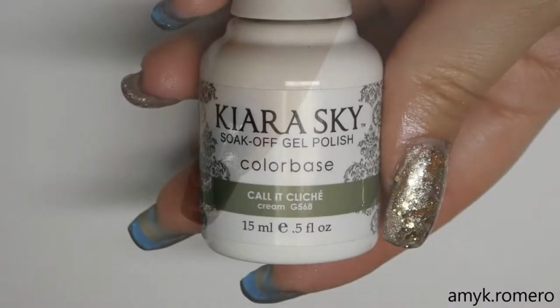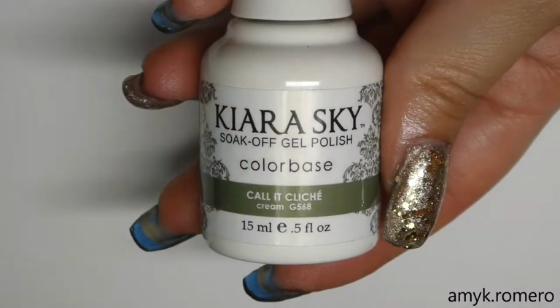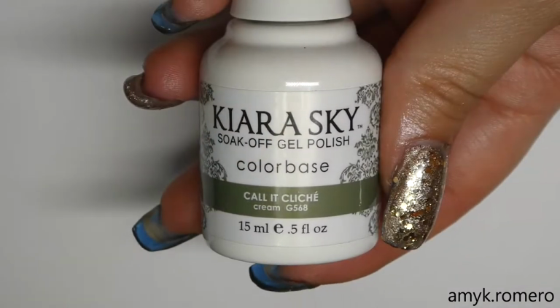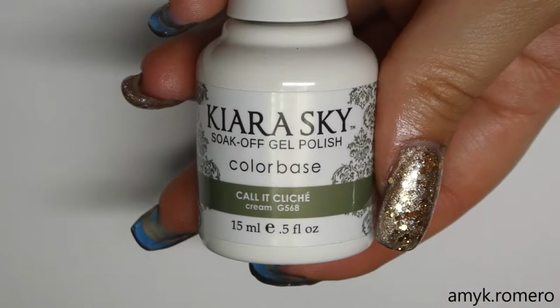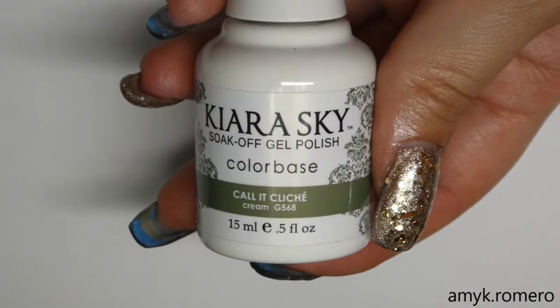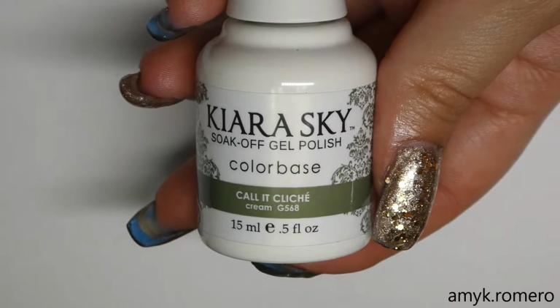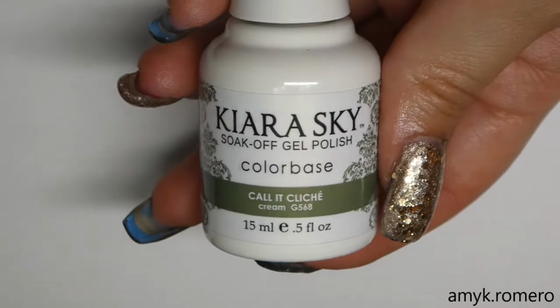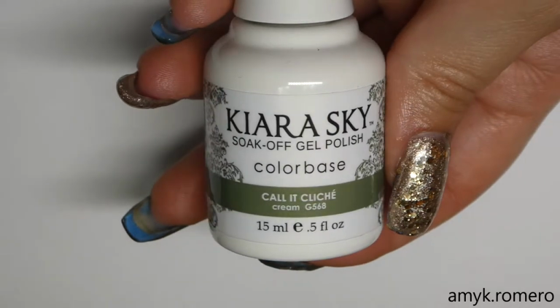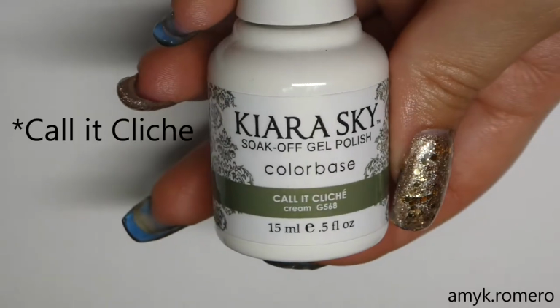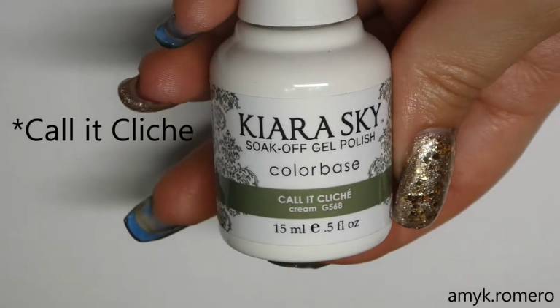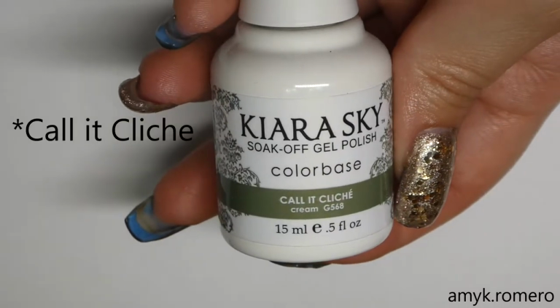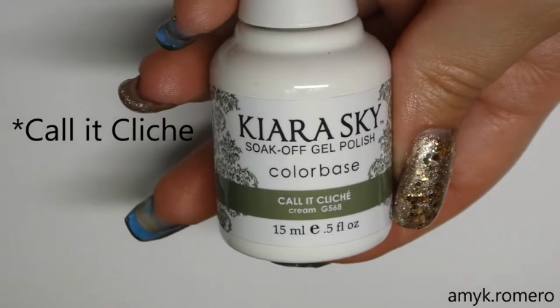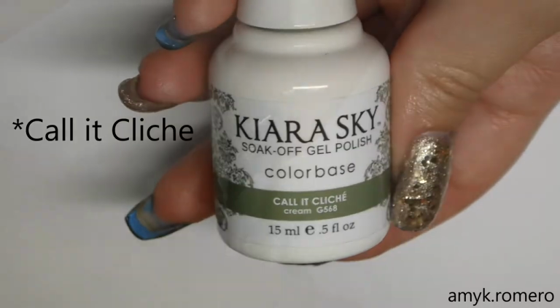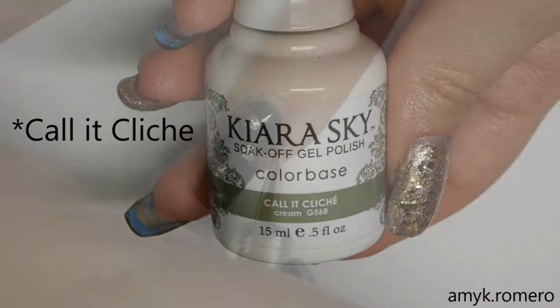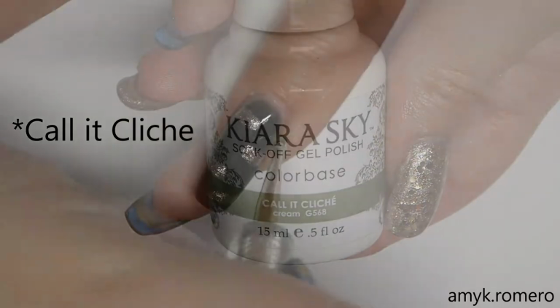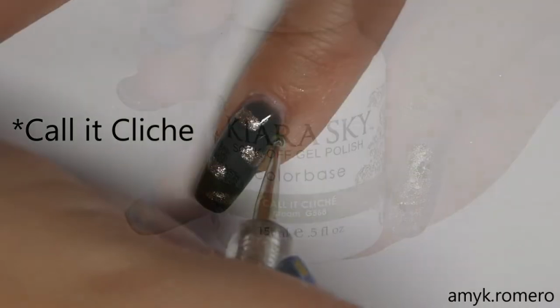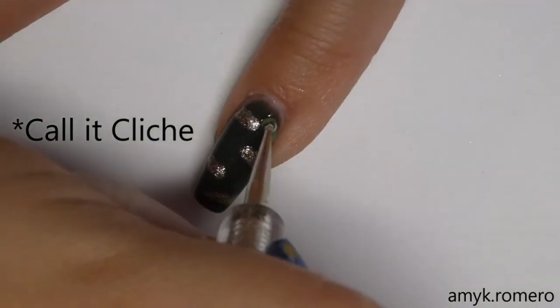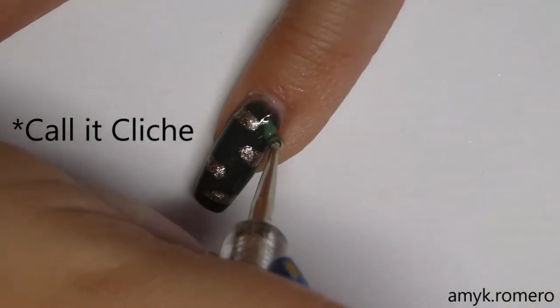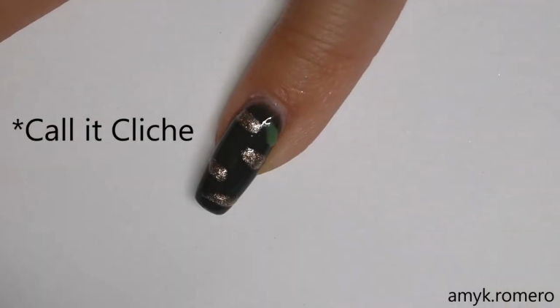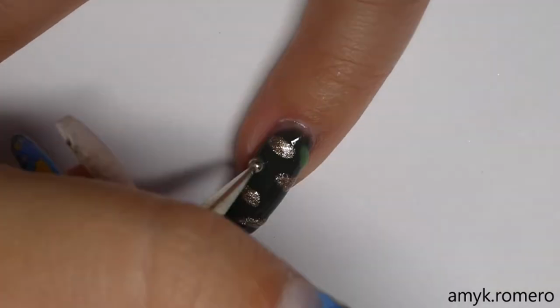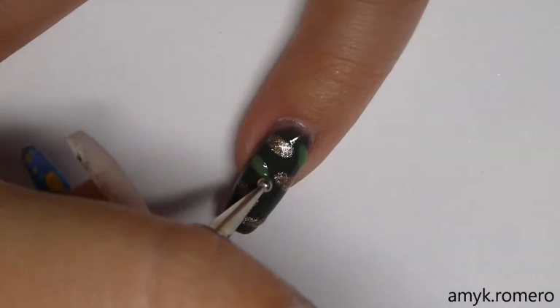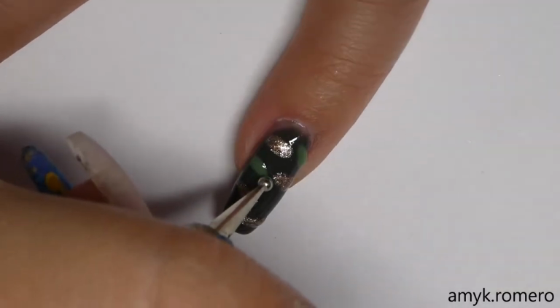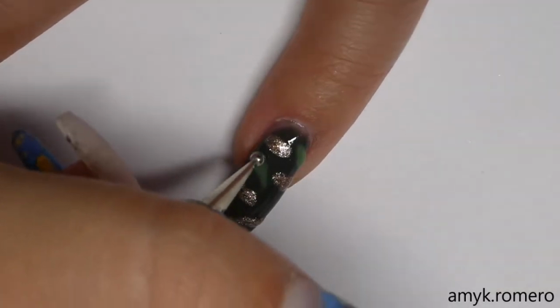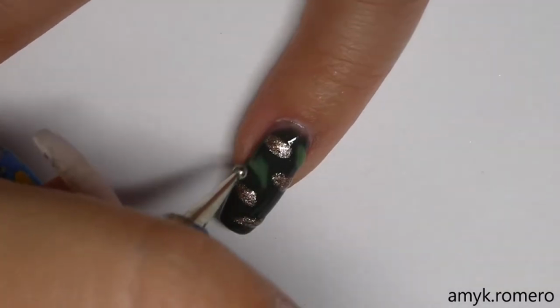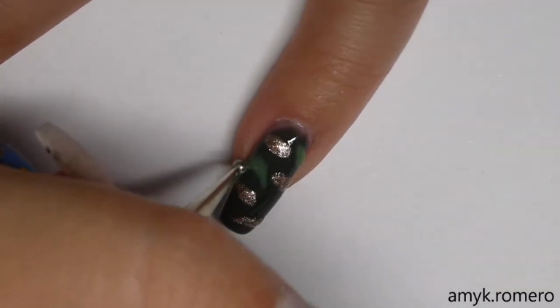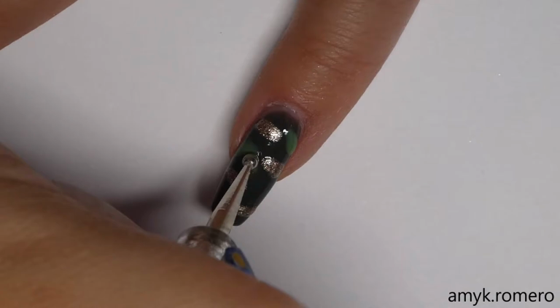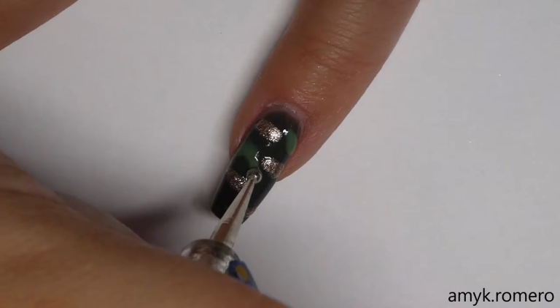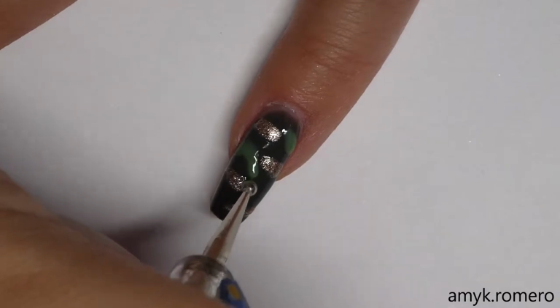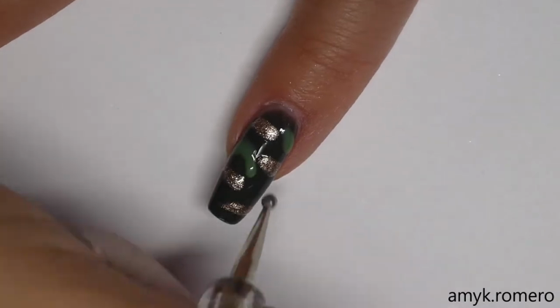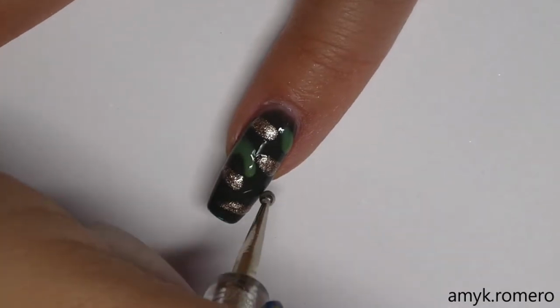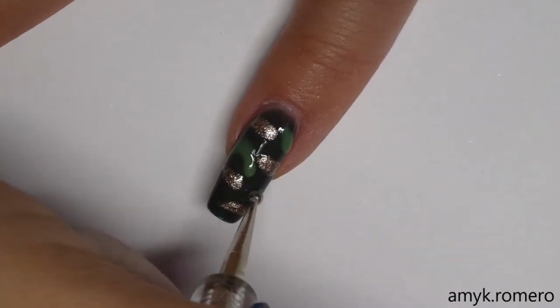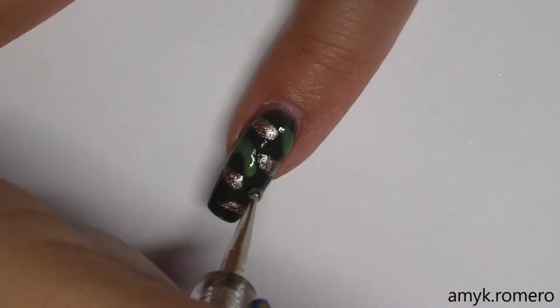Next I'm going to take a lighter green — this is It's Cliche from Kira Sky — and go in between and fill in some of the spaces with this color.